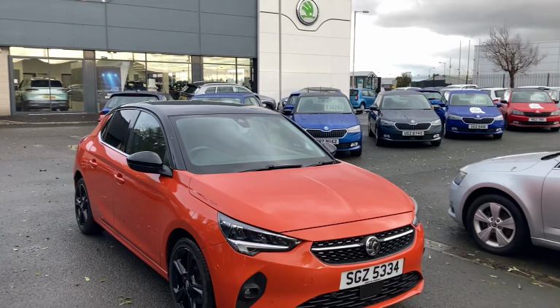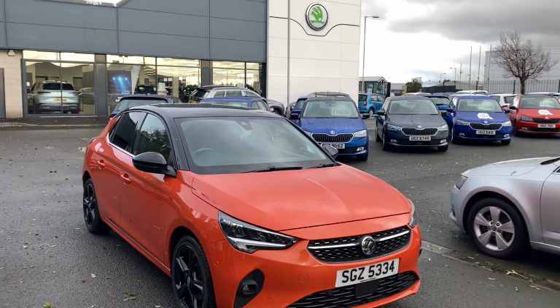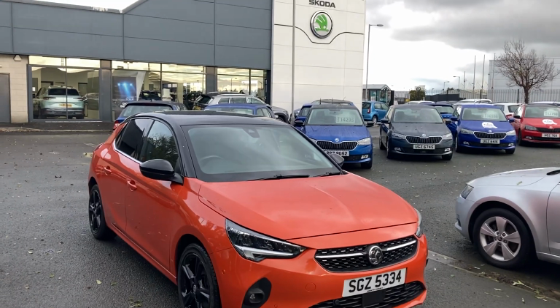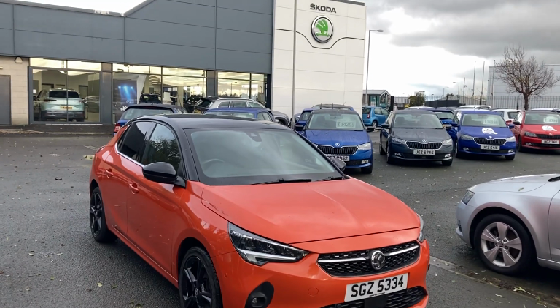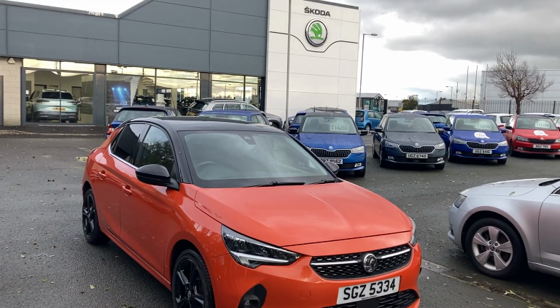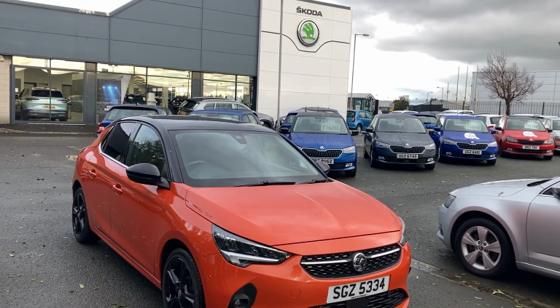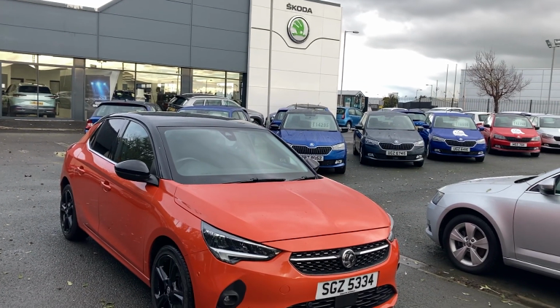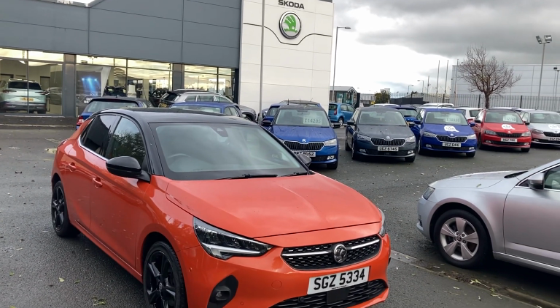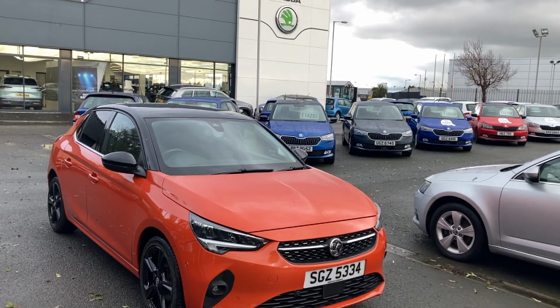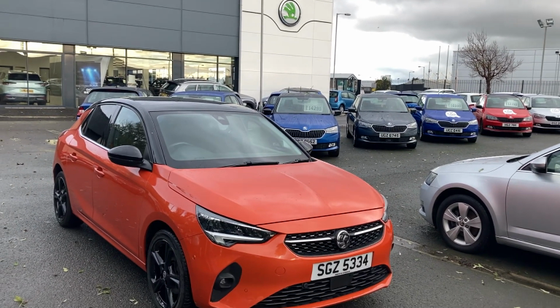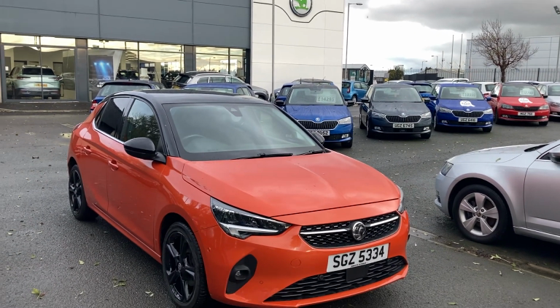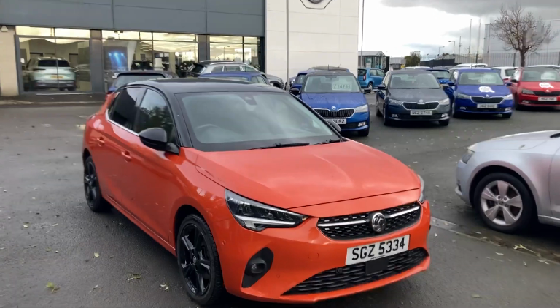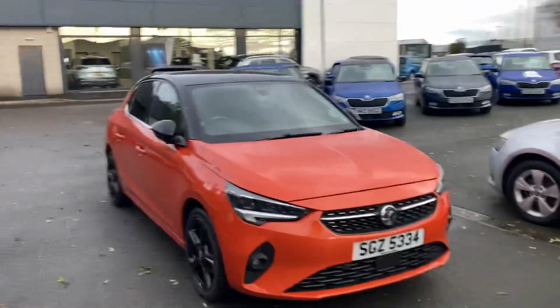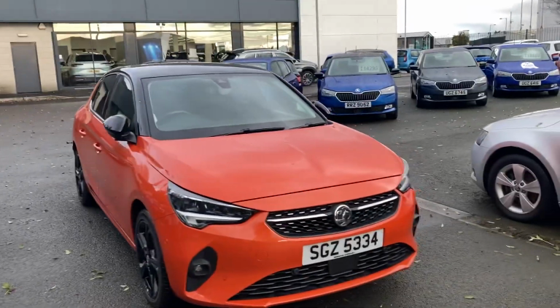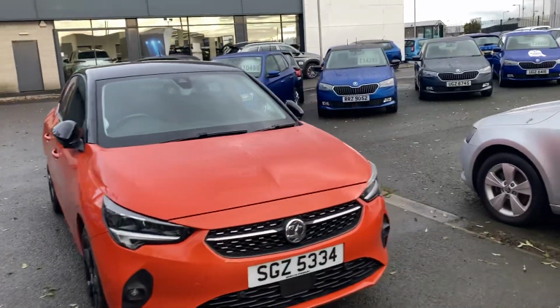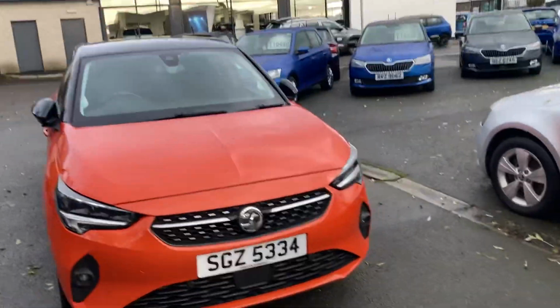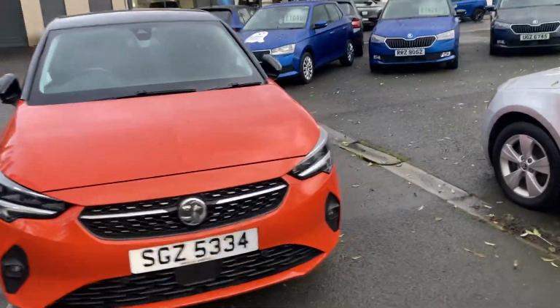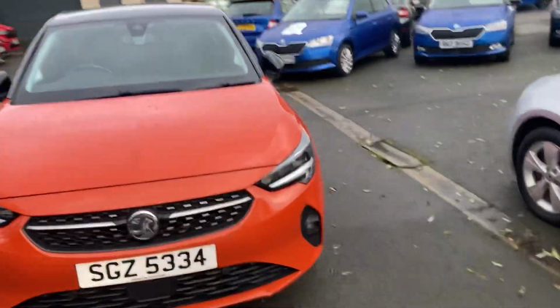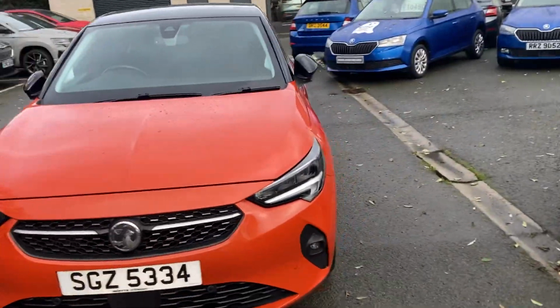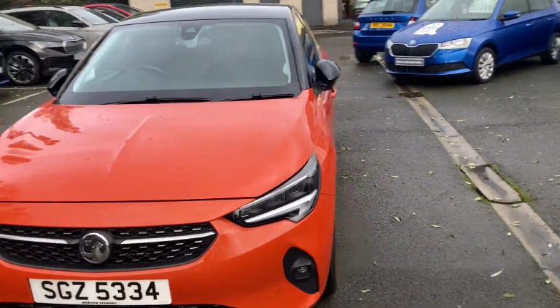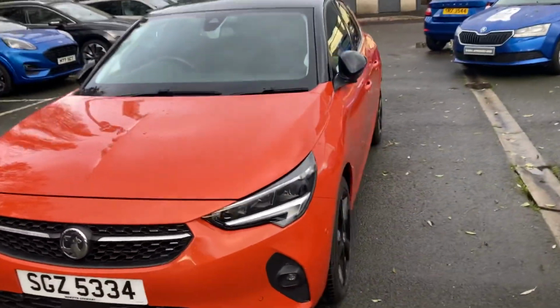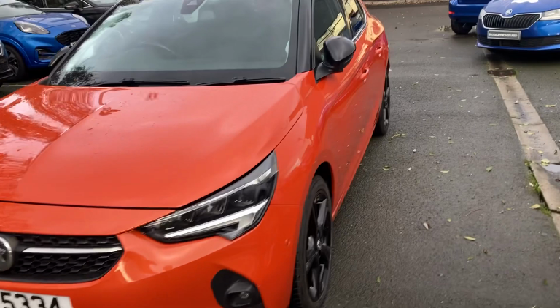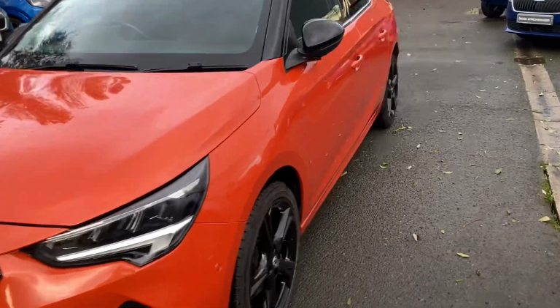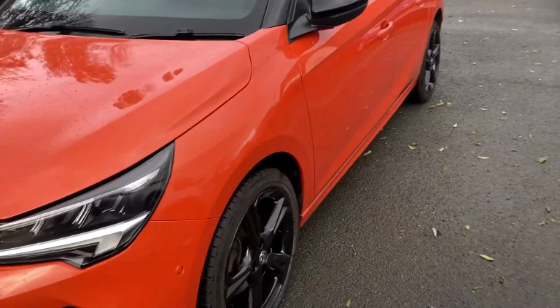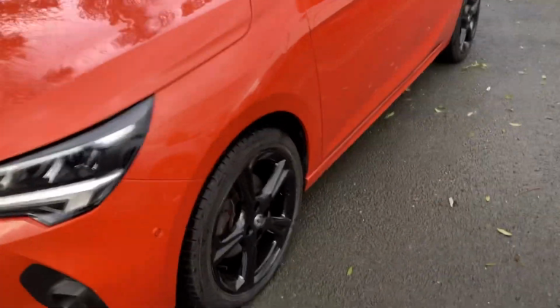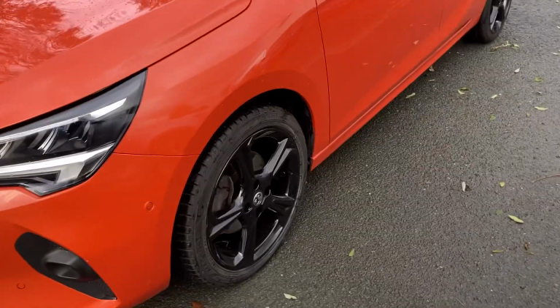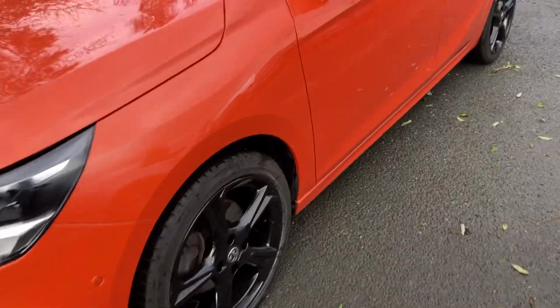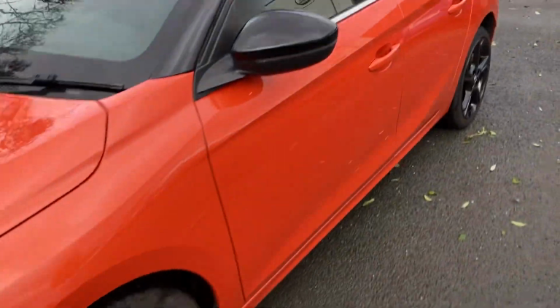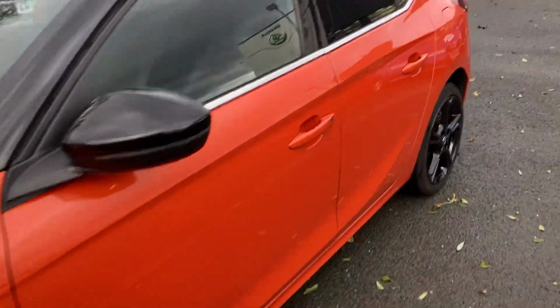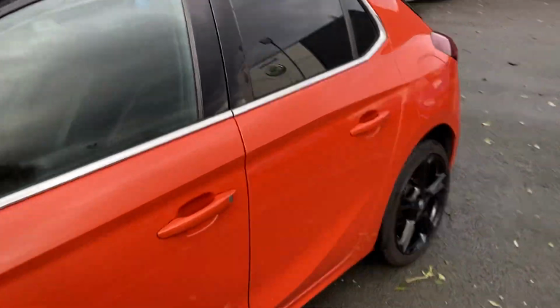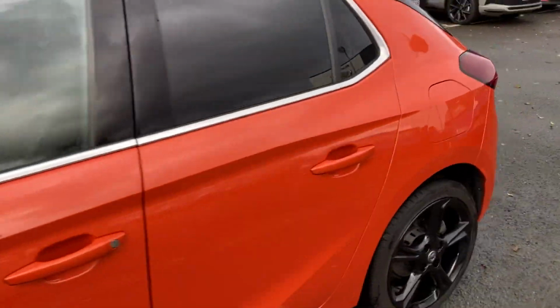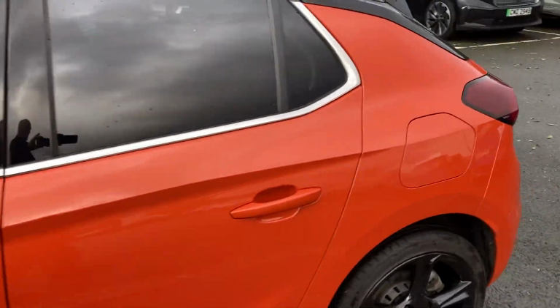Good afternoon customers, welcome onto our forecourt here at Mervyn Stewart's Go To Belfast. I'm here to show you a beautiful Vauxhall Corsa — absolutely gorgeous front and rear sensors, gorgeous black alloy wheels, finished off in that burnt orange colour.